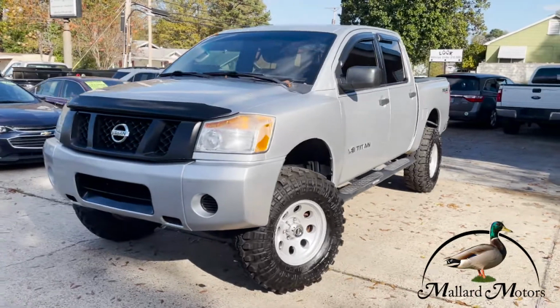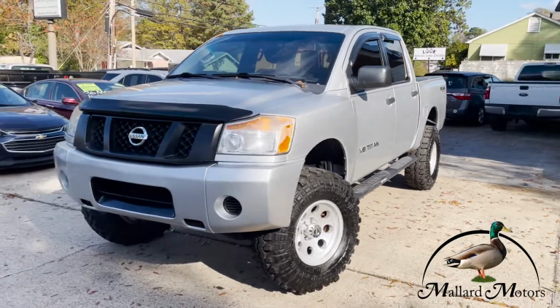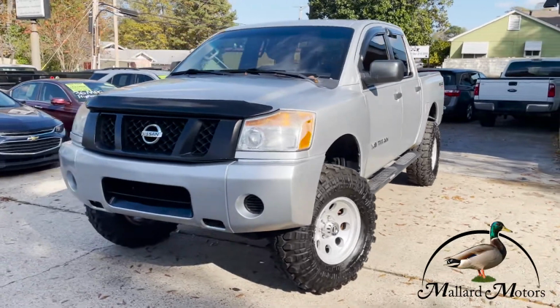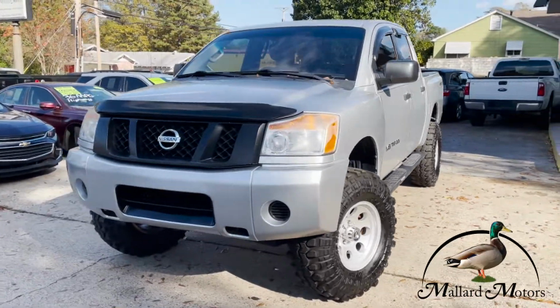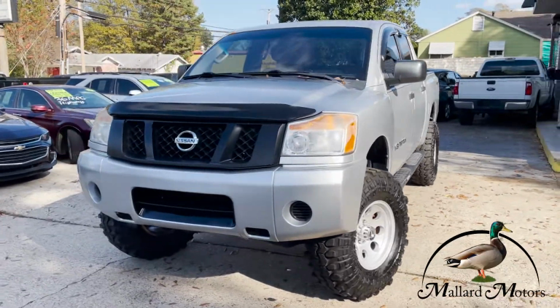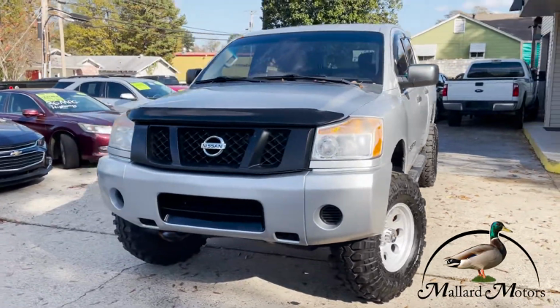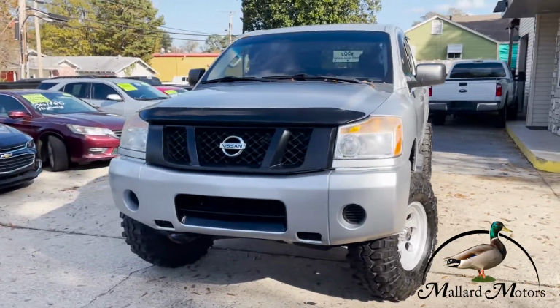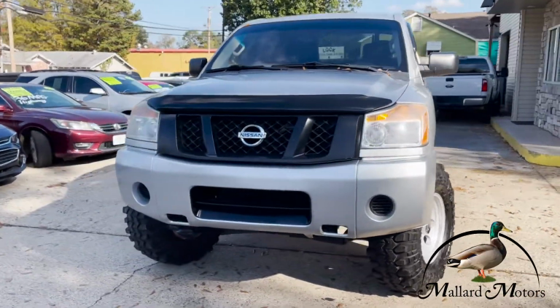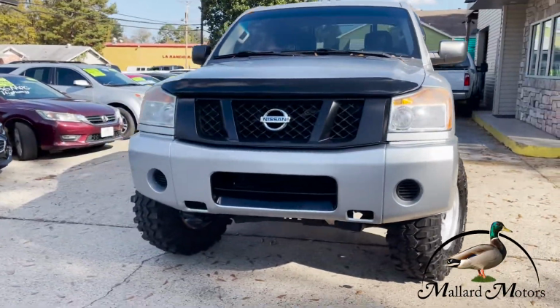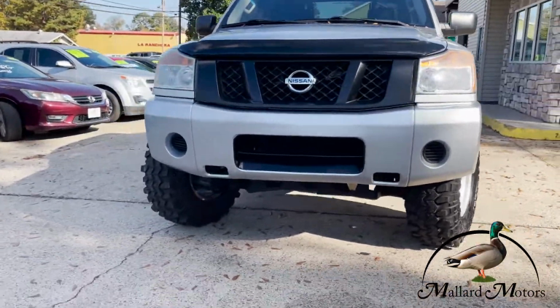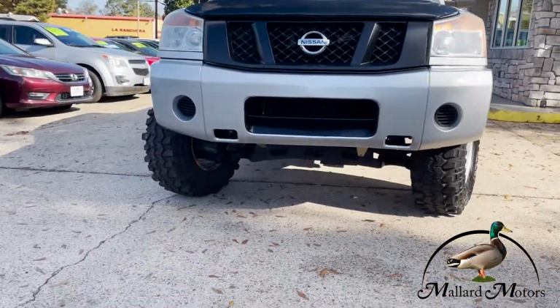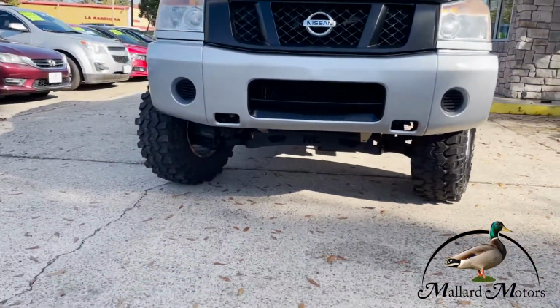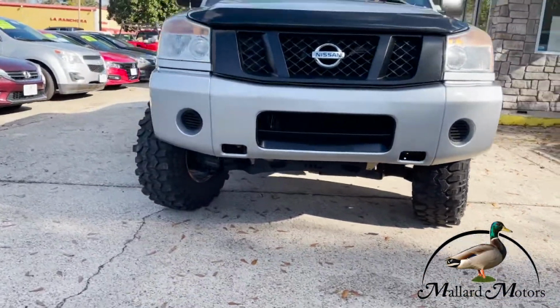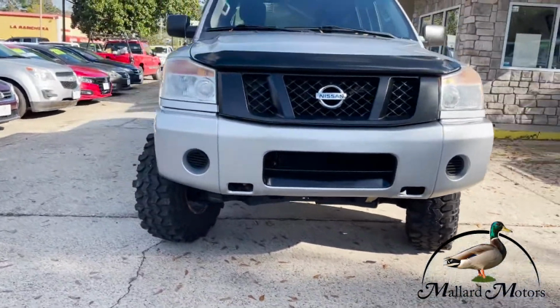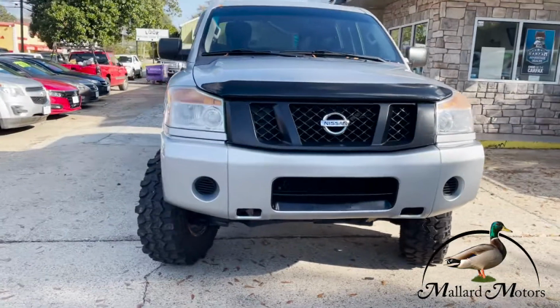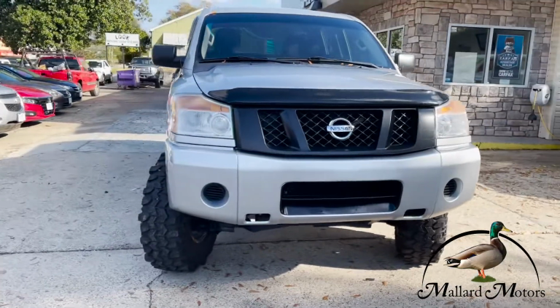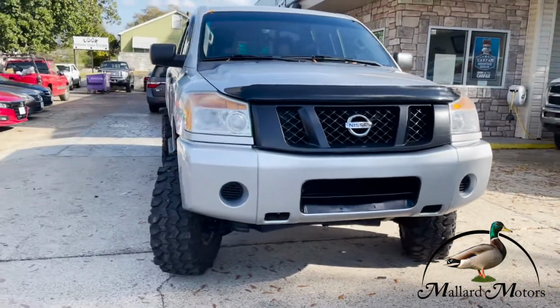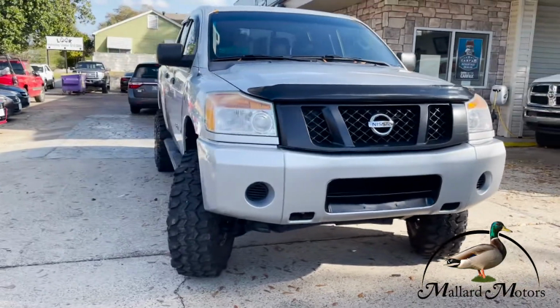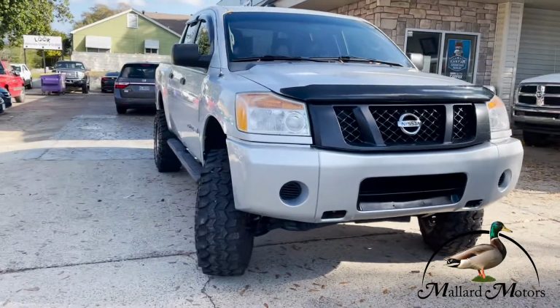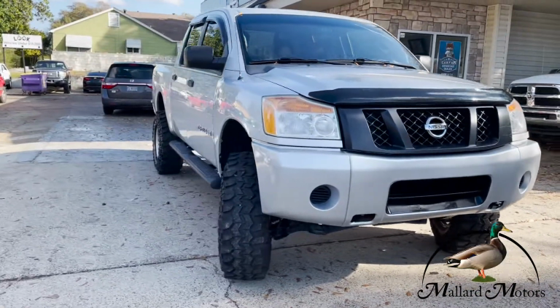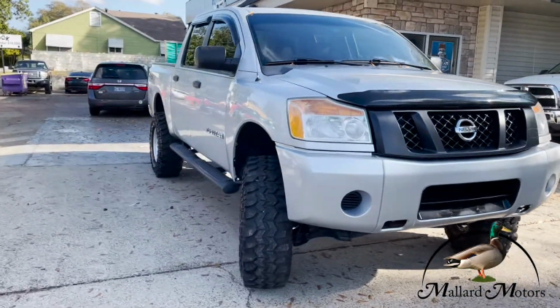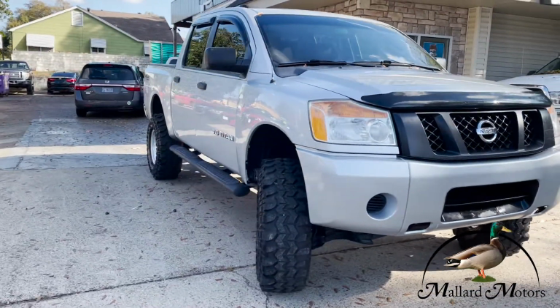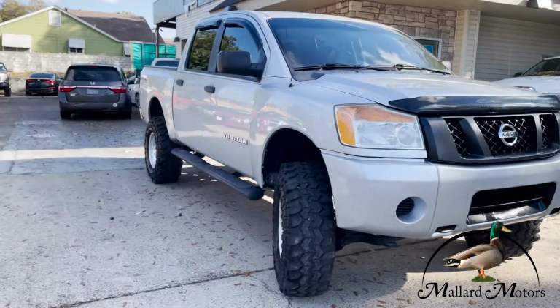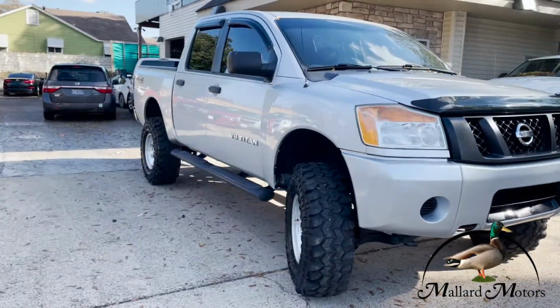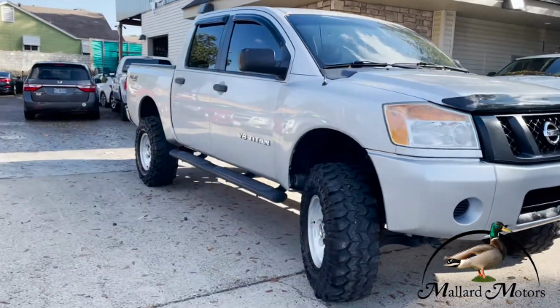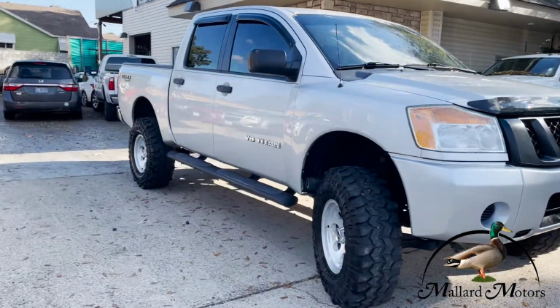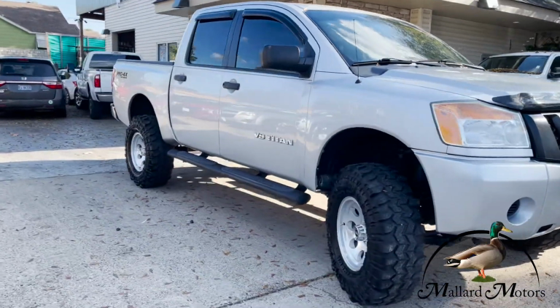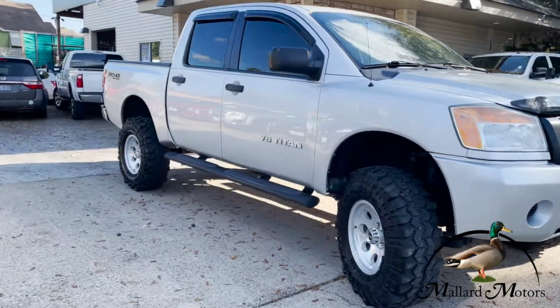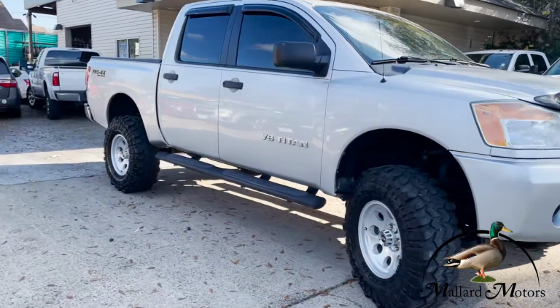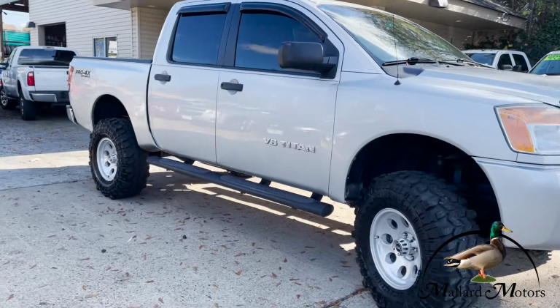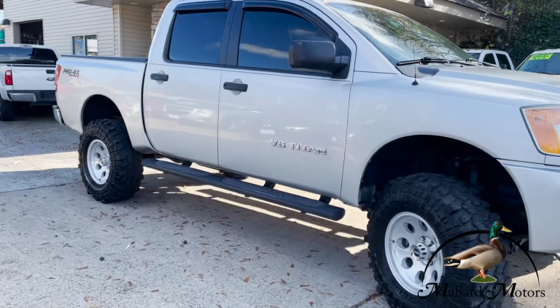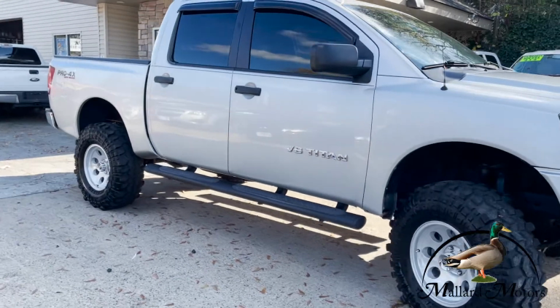It's already got a Rough Country lift on it. It's been lifted up, looking good. It's got some super swampers on it. It's a full crew cab with the running boards.